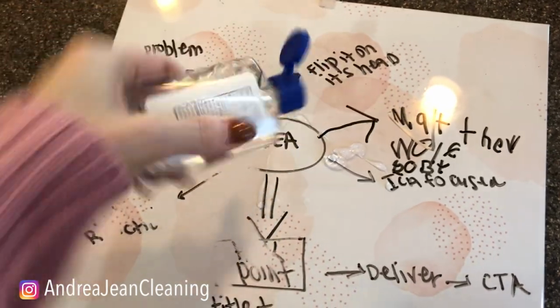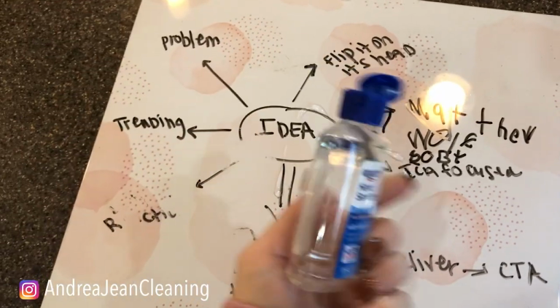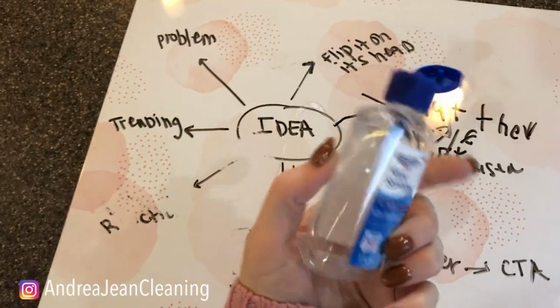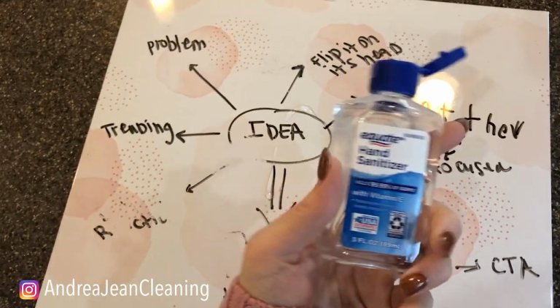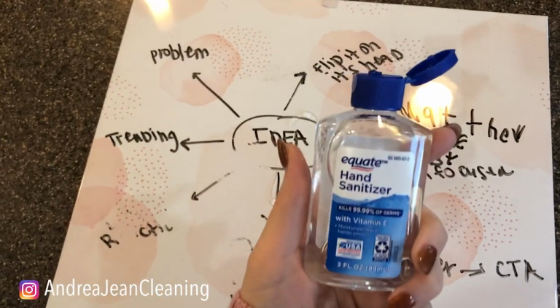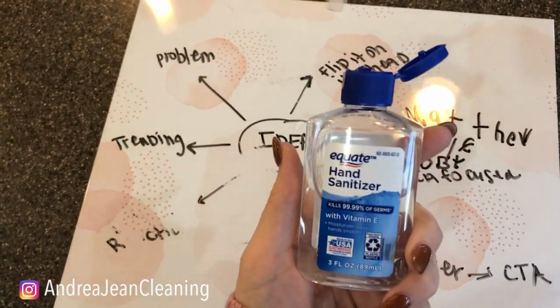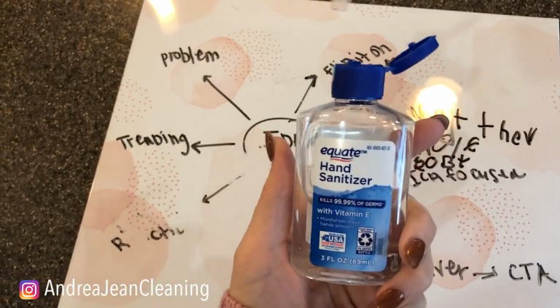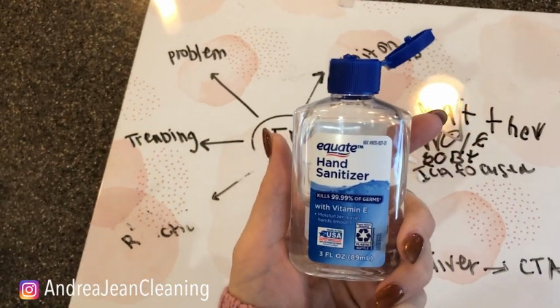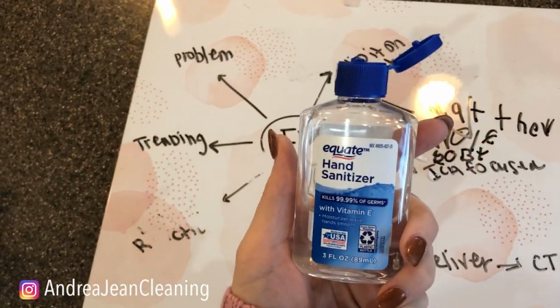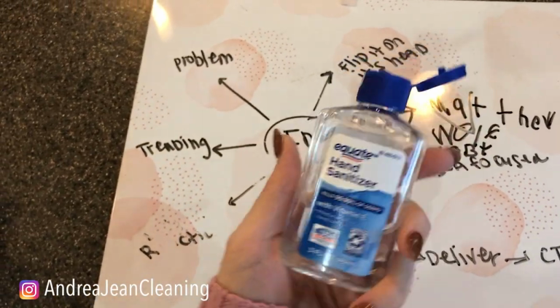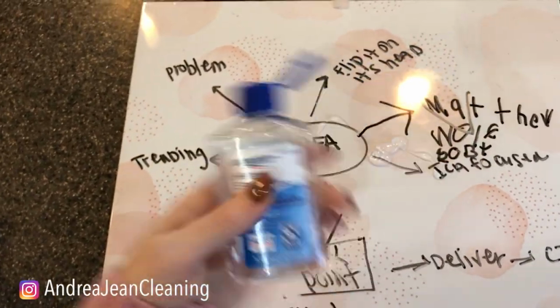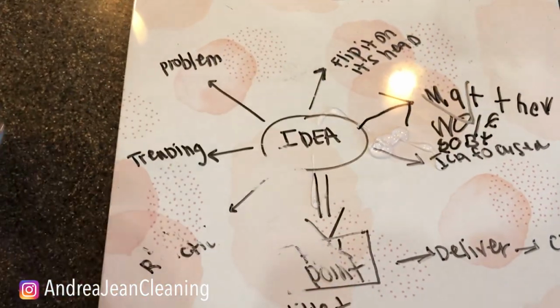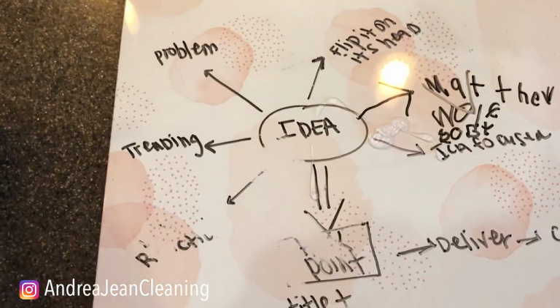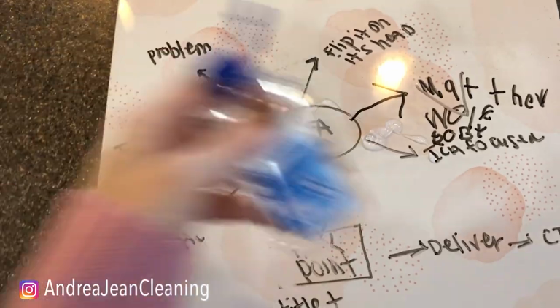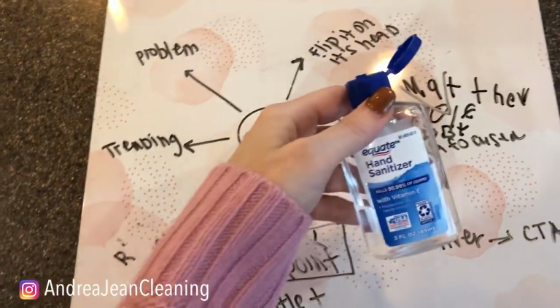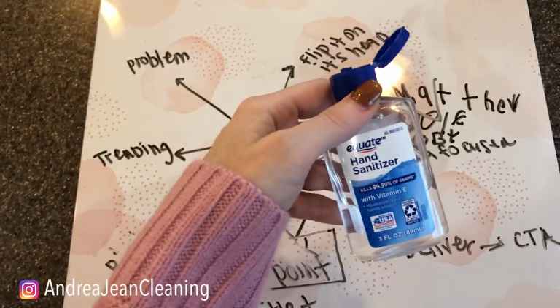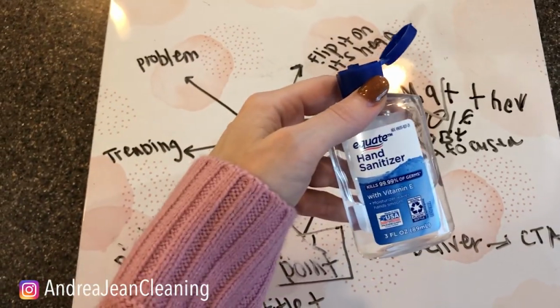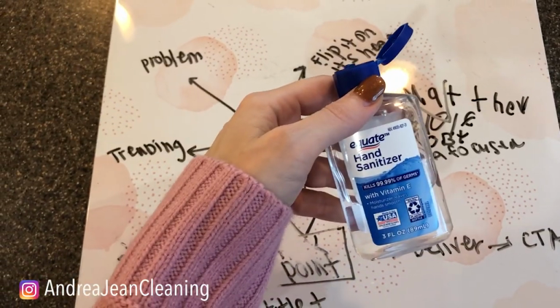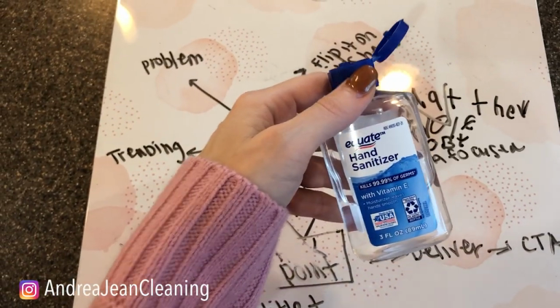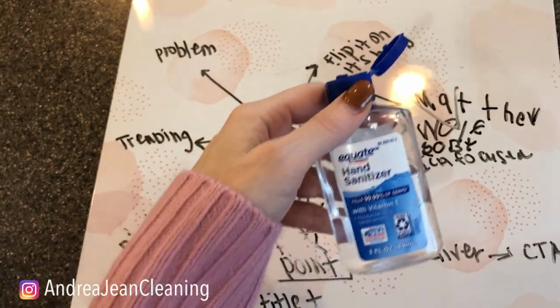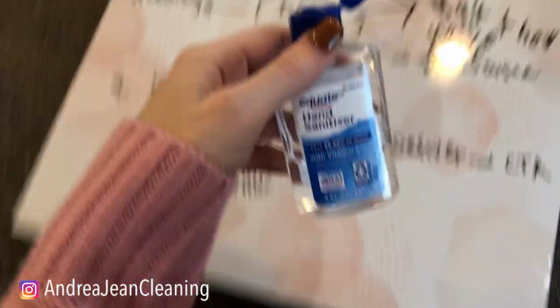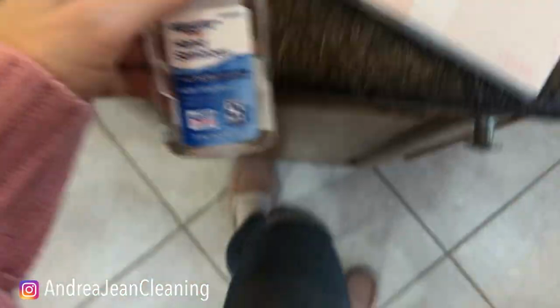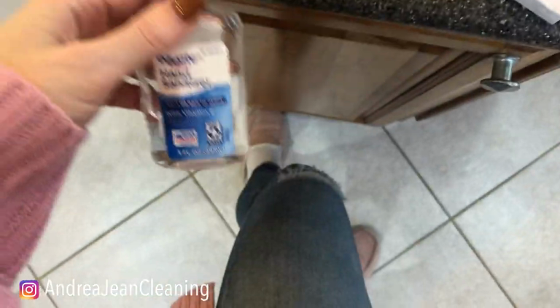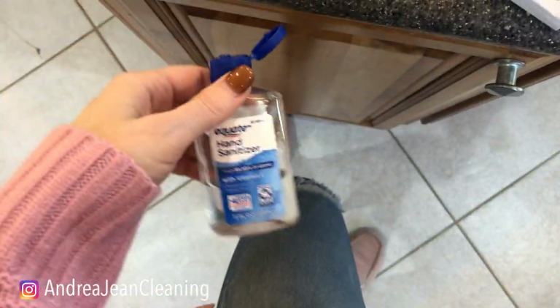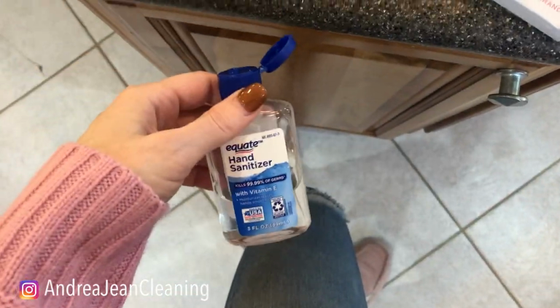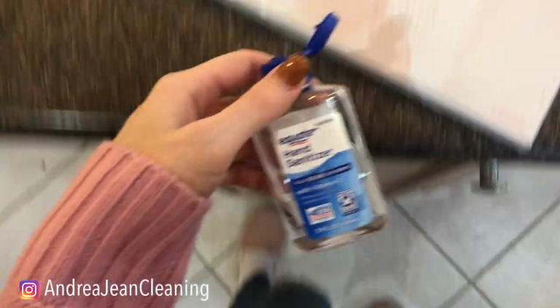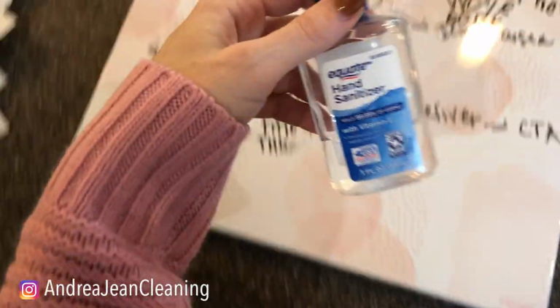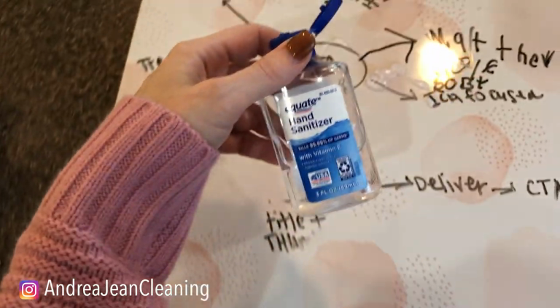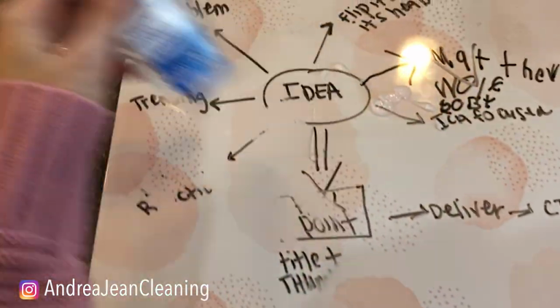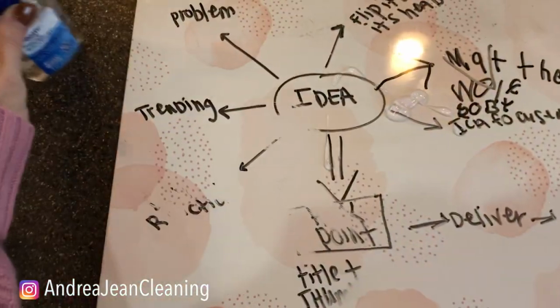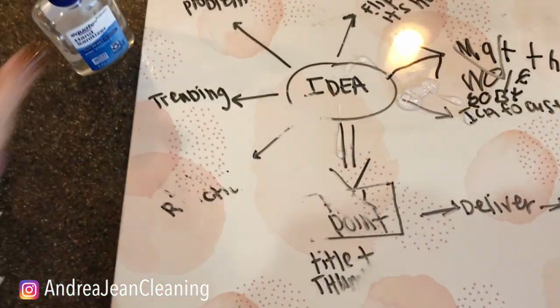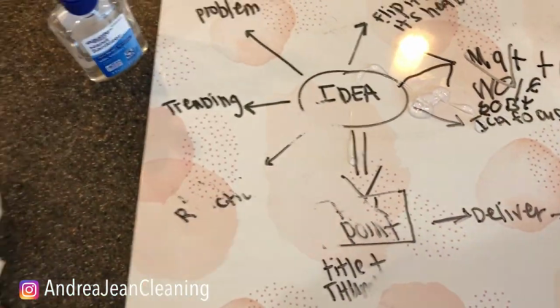Get yourself some hand sanitizer. I was looking around my house for some alcohol, but I couldn't find a straight-up bottle, and hand sanitizer works great. Also, if you get pen on your jeans or anything like that, this right here is your best friend.